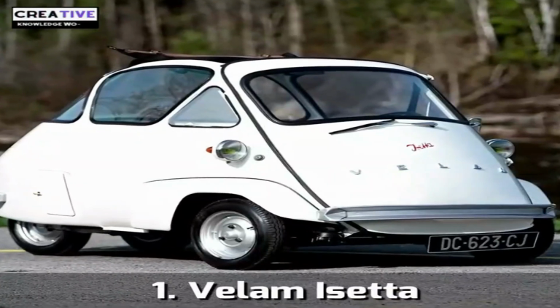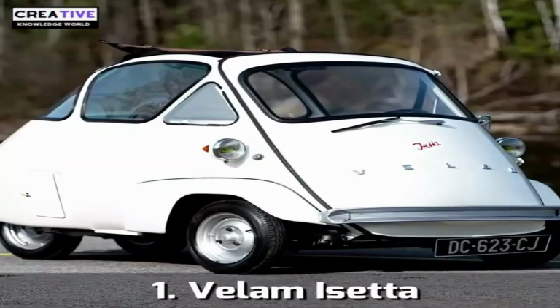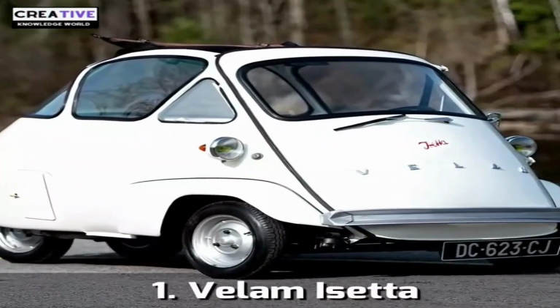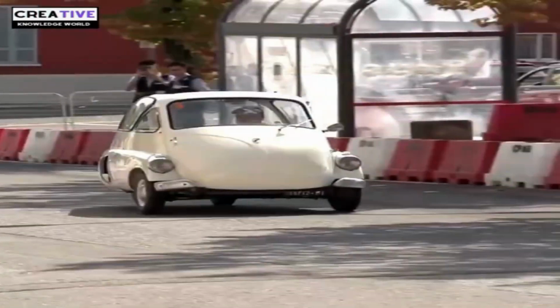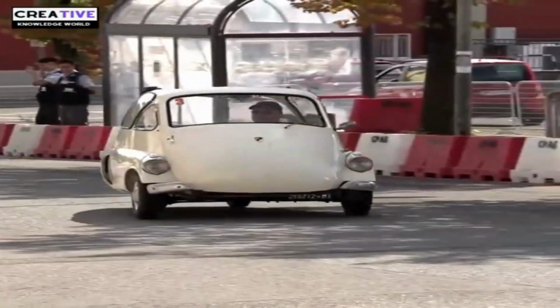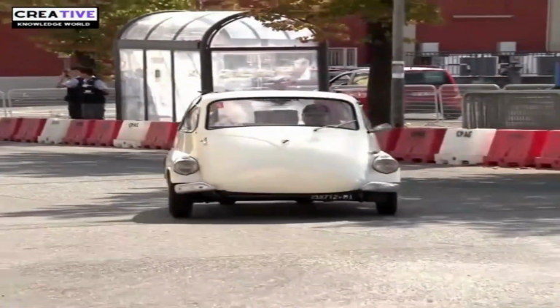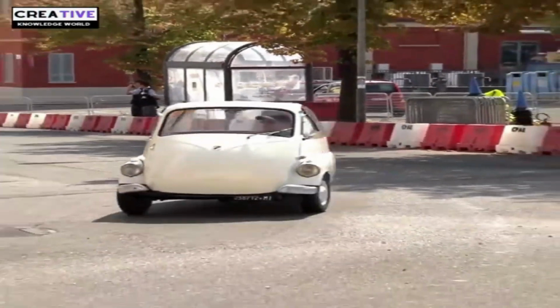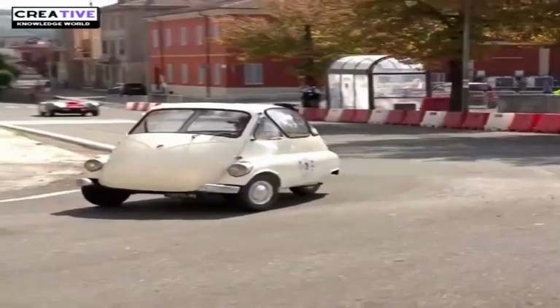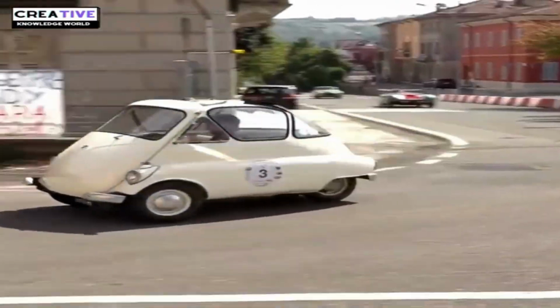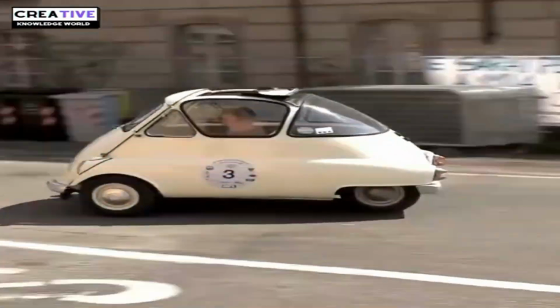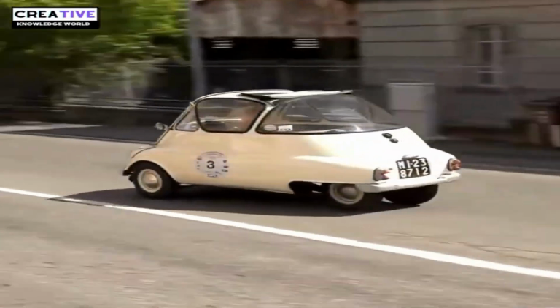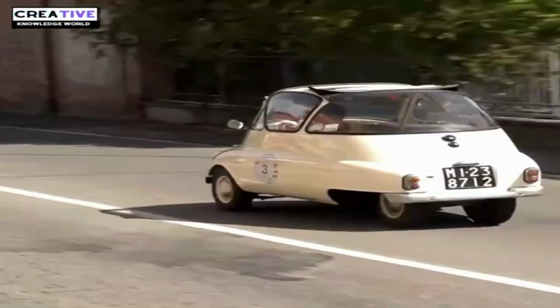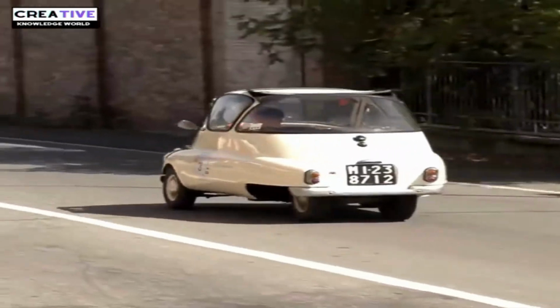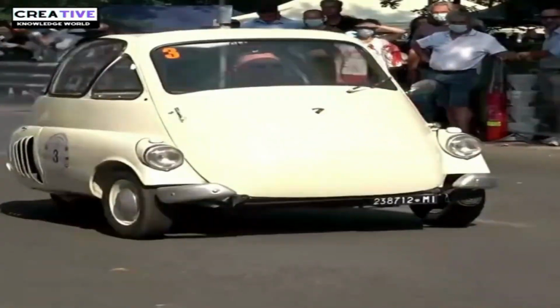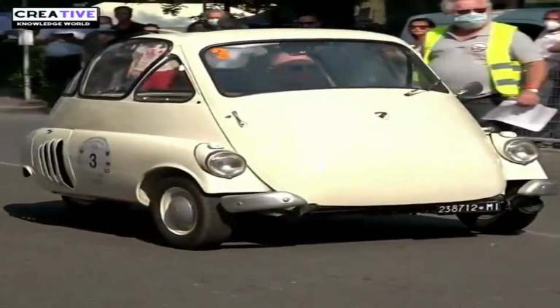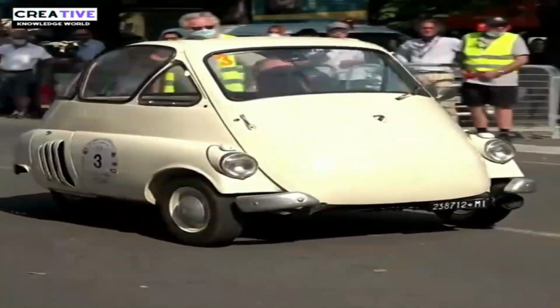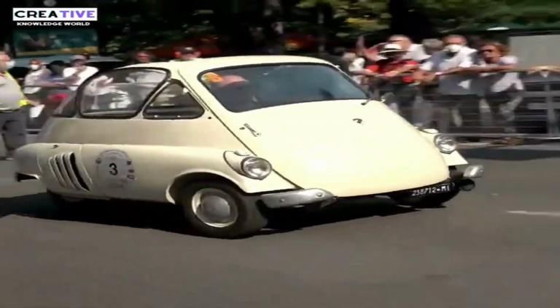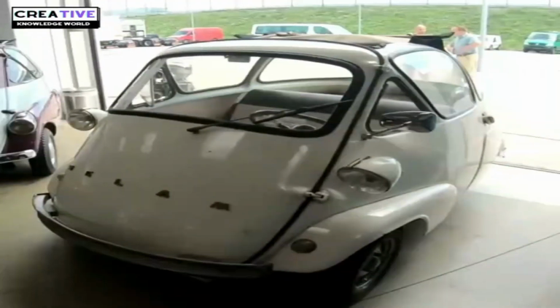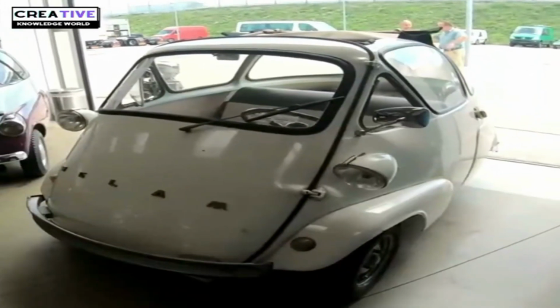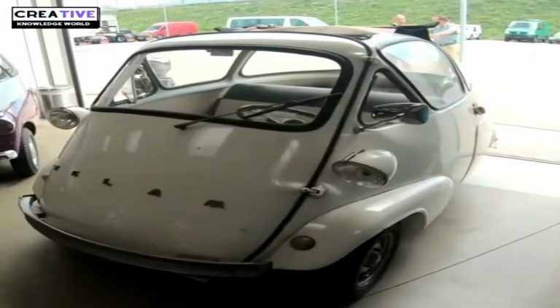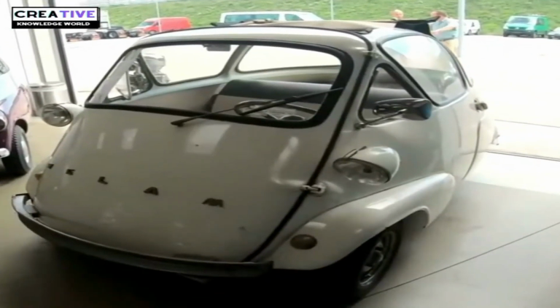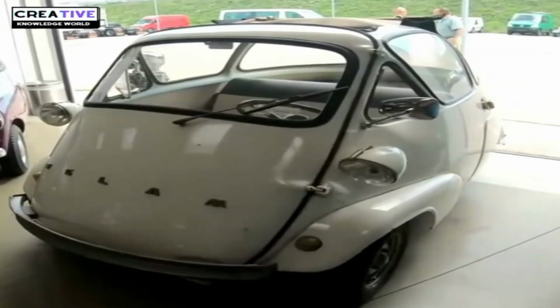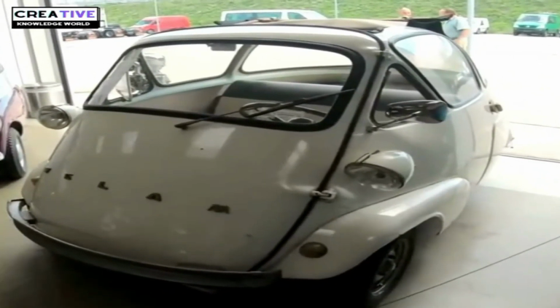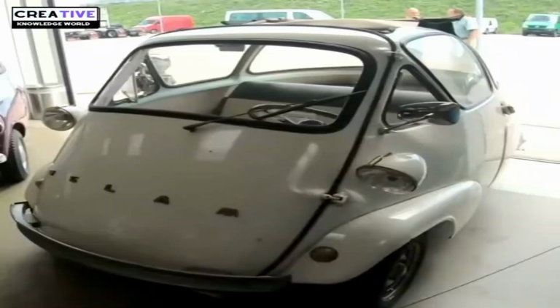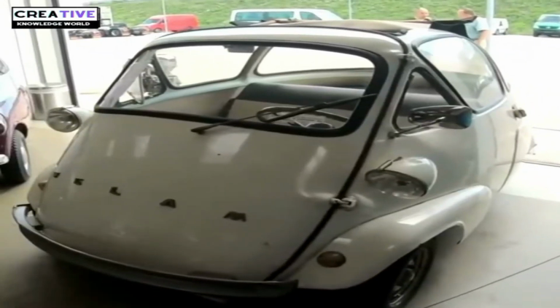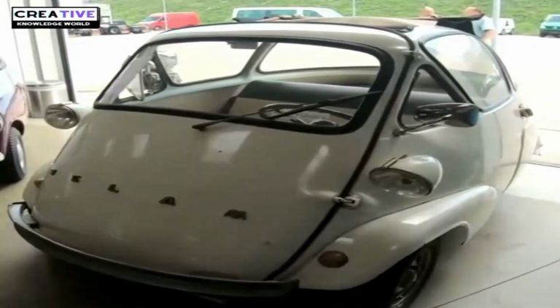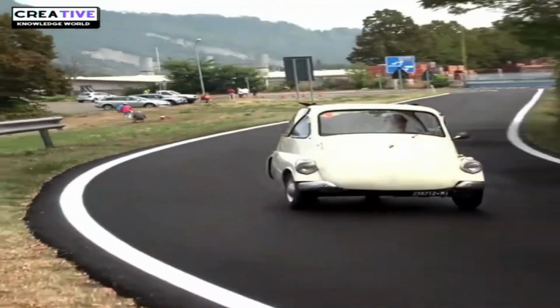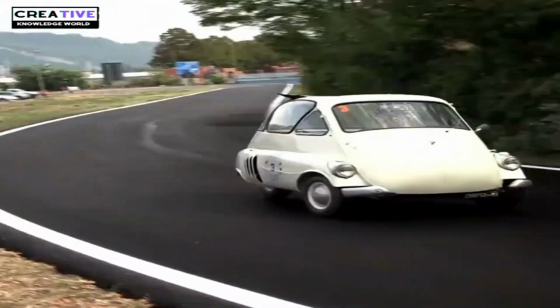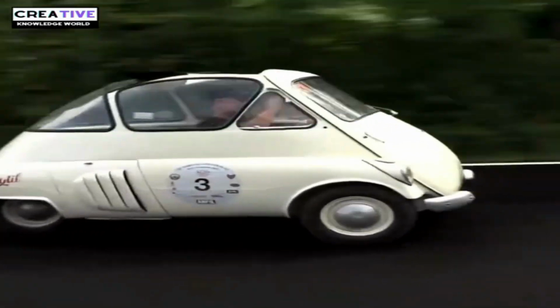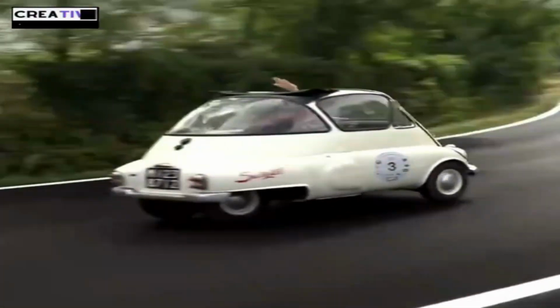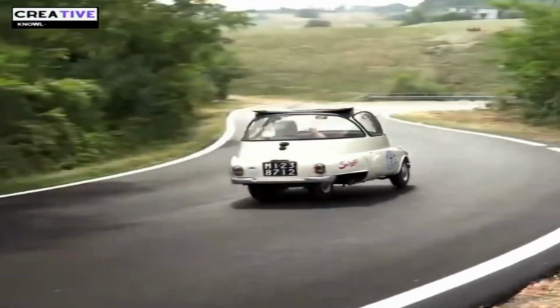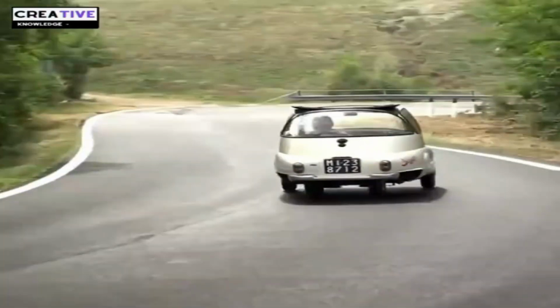The Velam Isetta is a small, four-wheeled, egg-shaped car that was produced in 1954 by the French company Velam. The vehicle is just 7.5 feet long and 4.5 feet wide, with two wheels at the front and two wheels side-by-side at the rear.